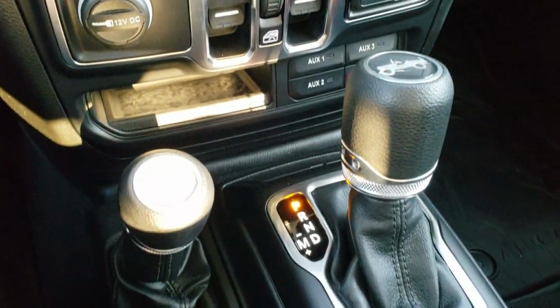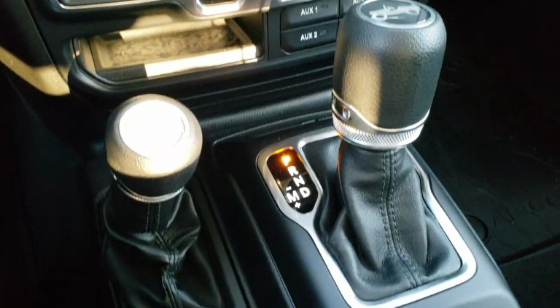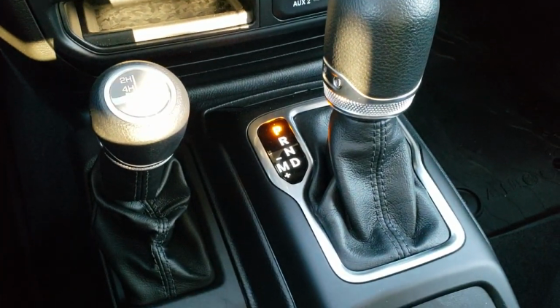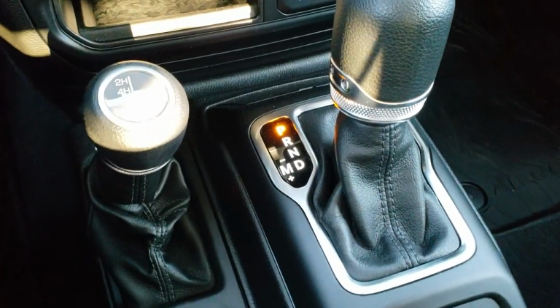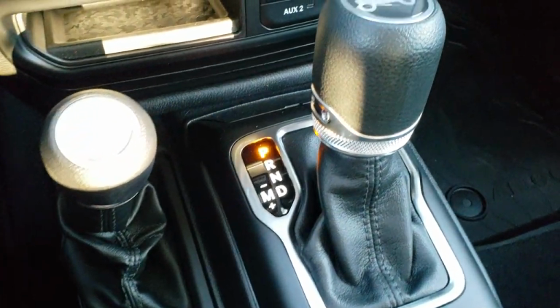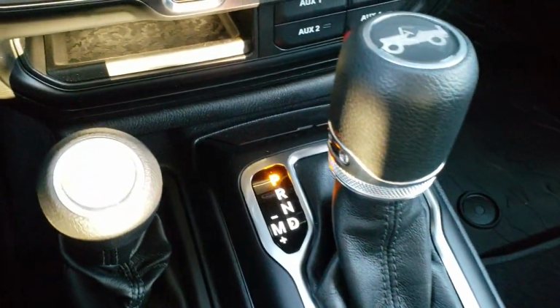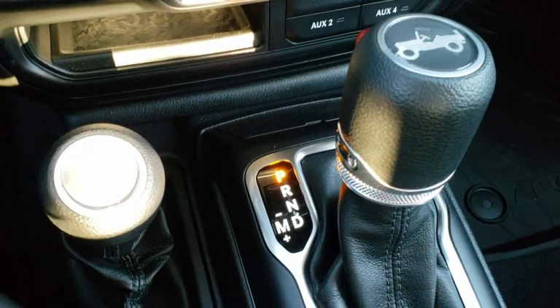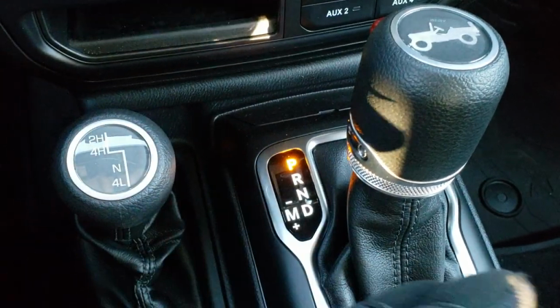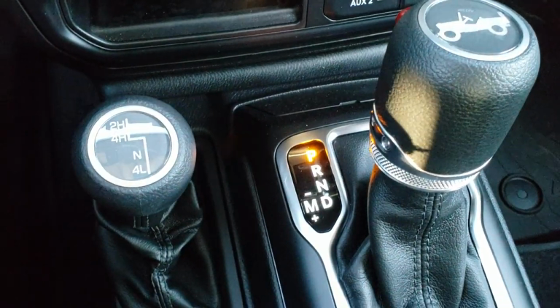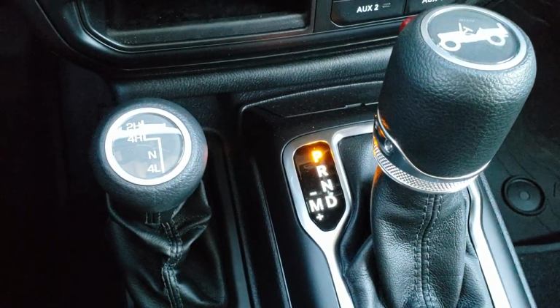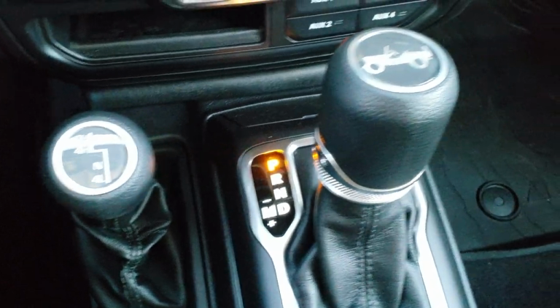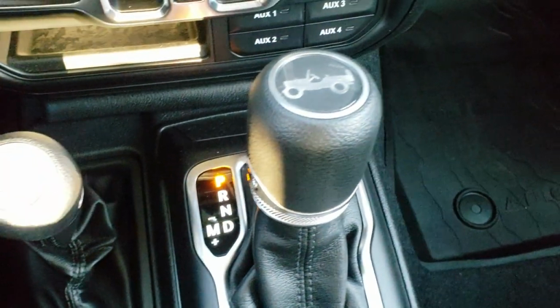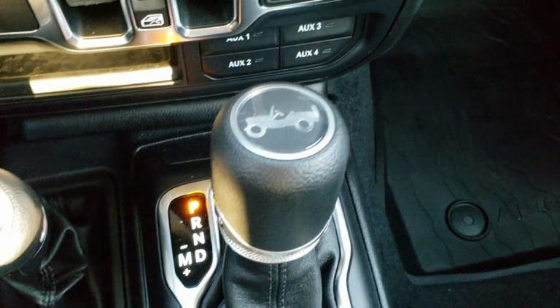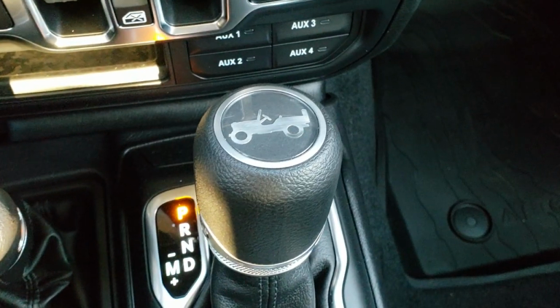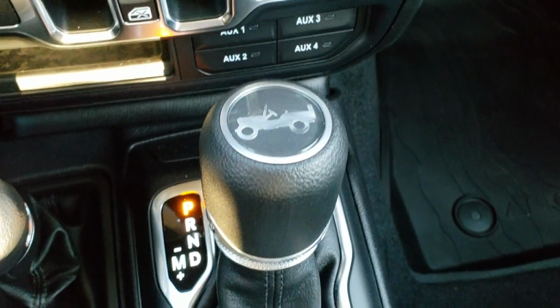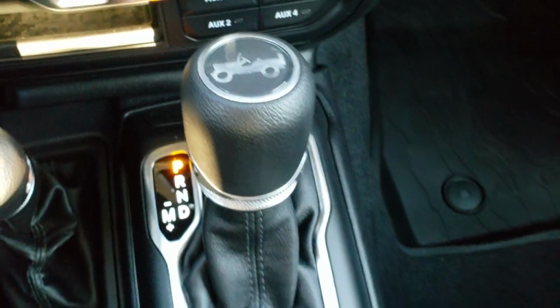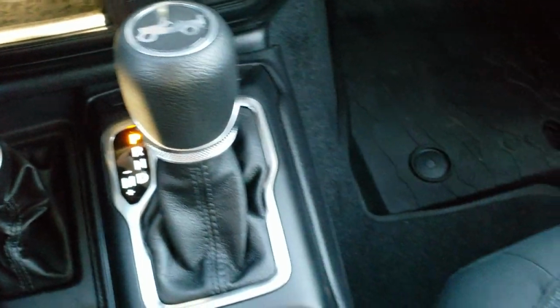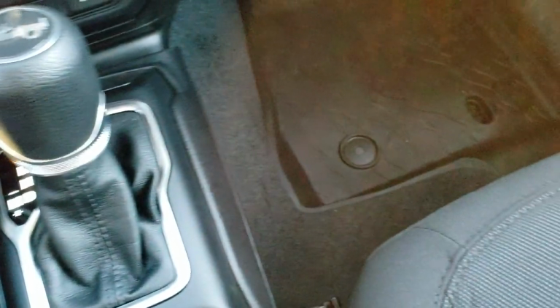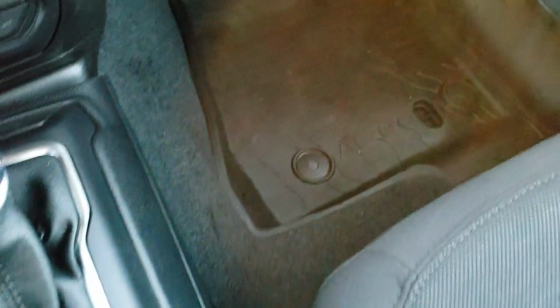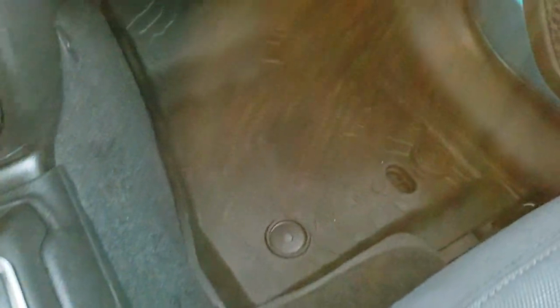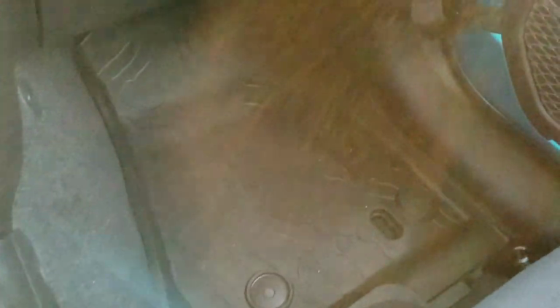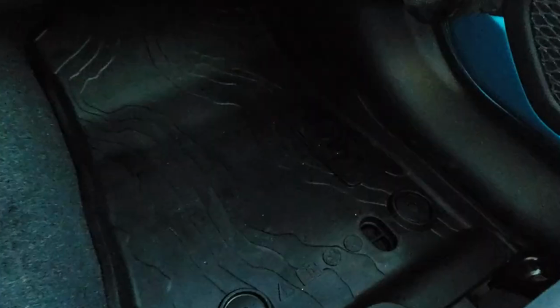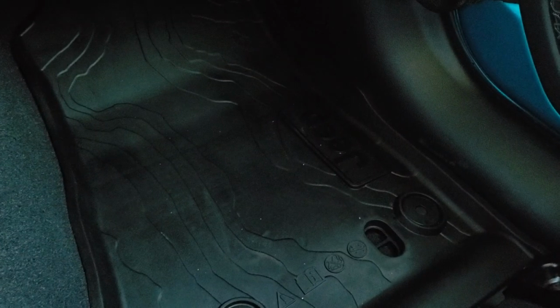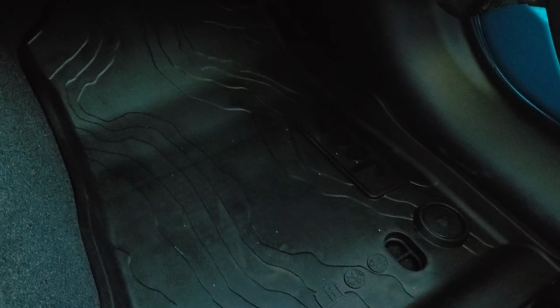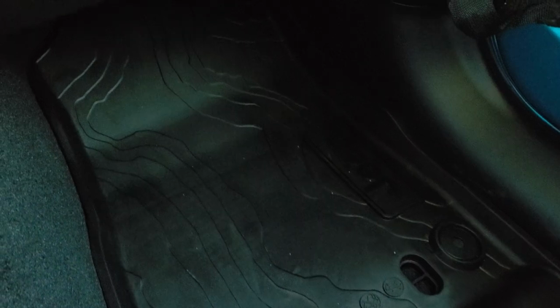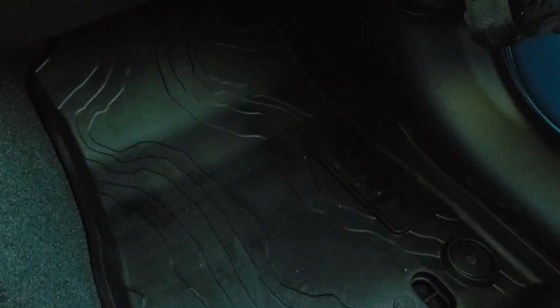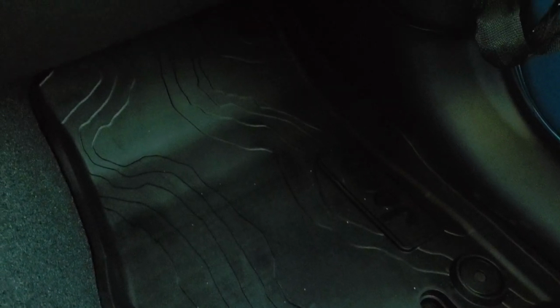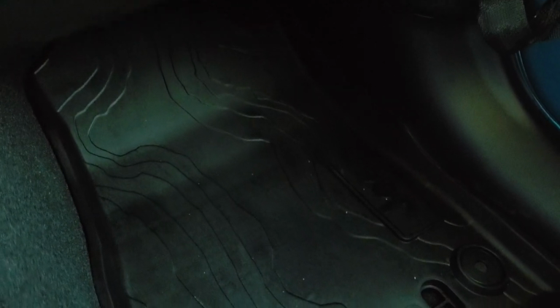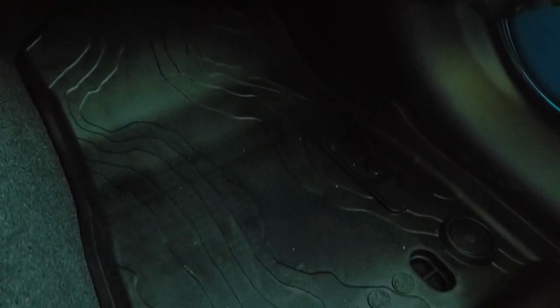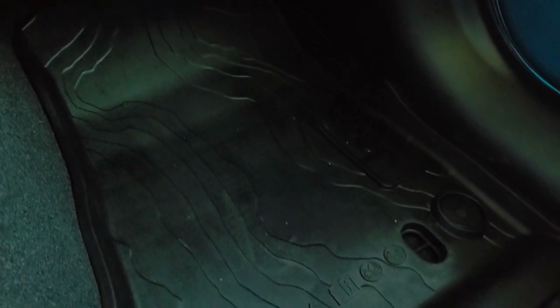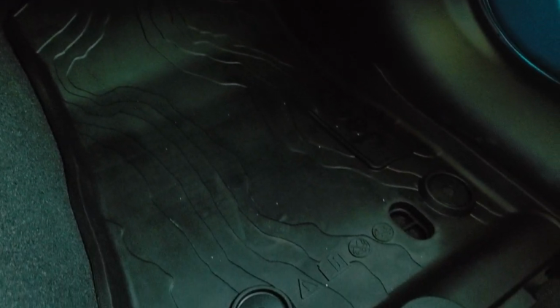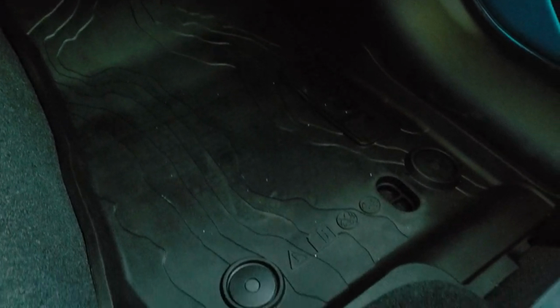The 8-speed automatic transmission, the 4x4 shifter on the floor. You can see it's got the little Jeep logo on the top of the shifter knob there. A better look at that topographical floor mat.